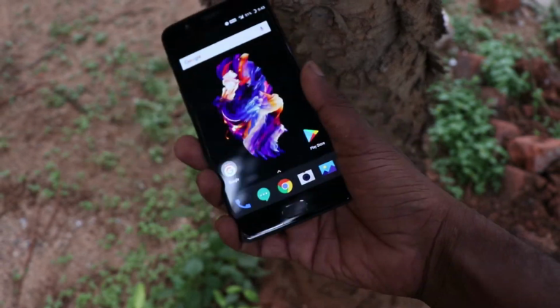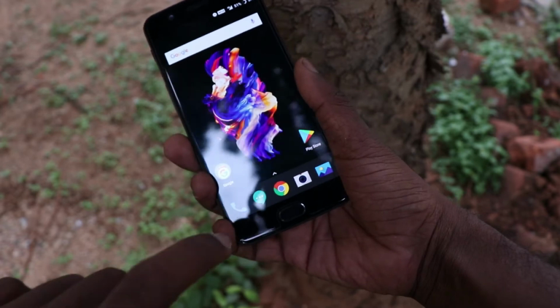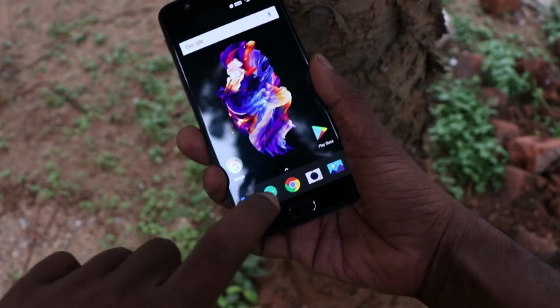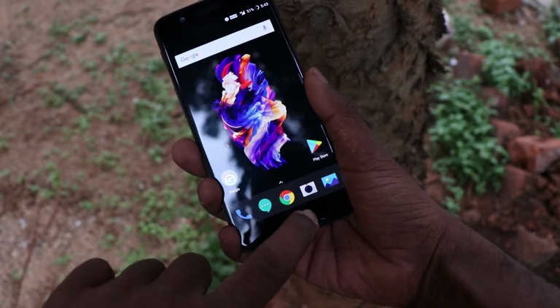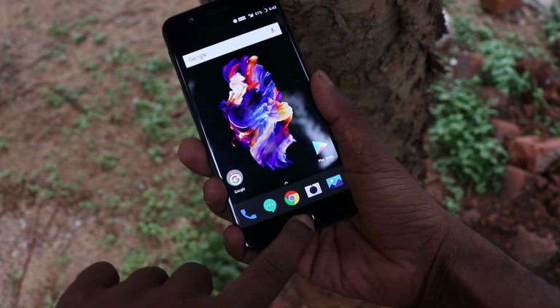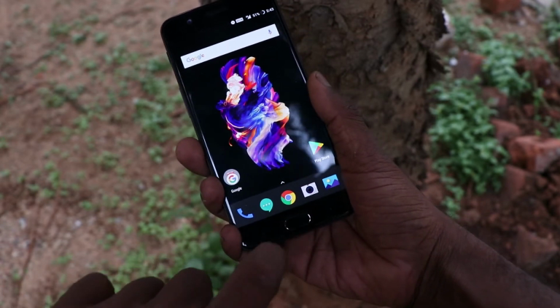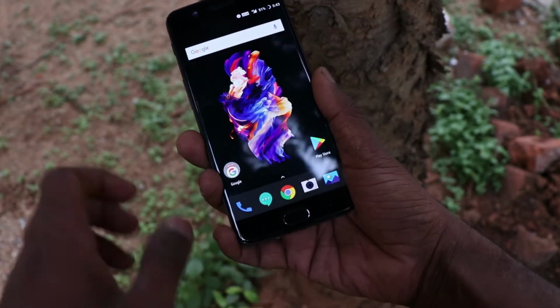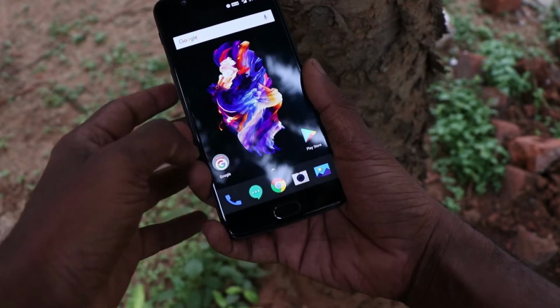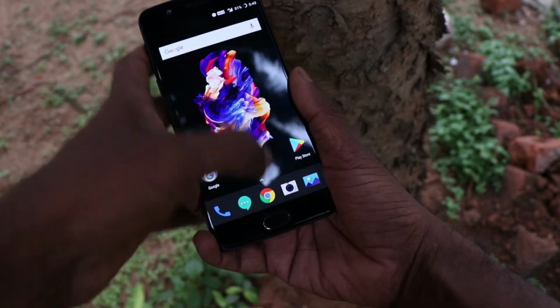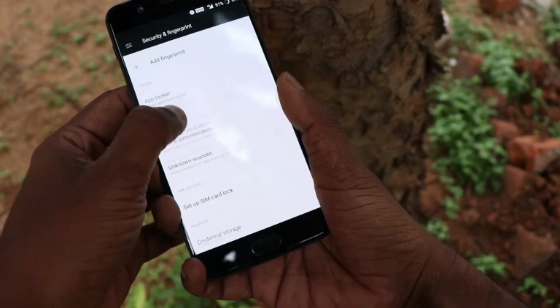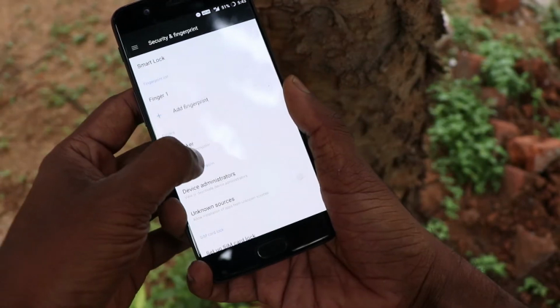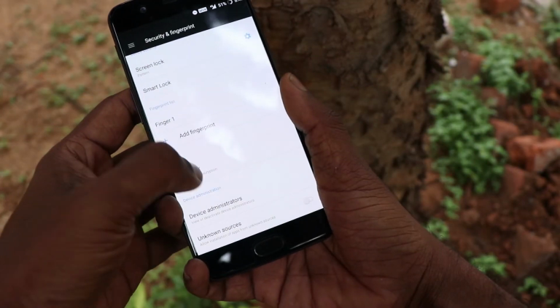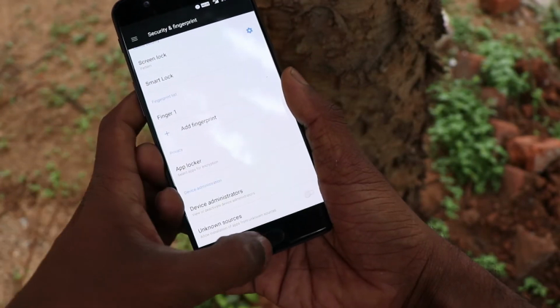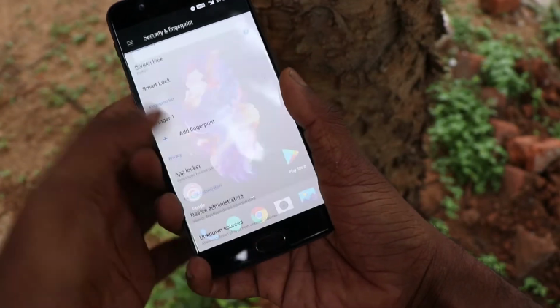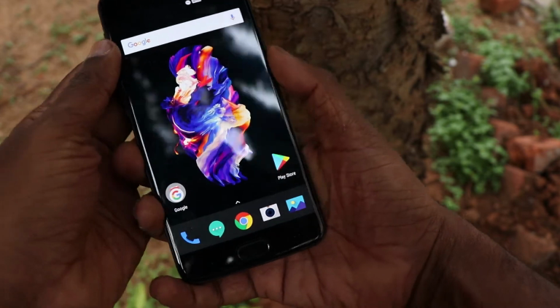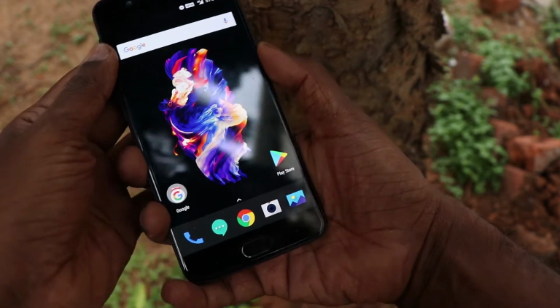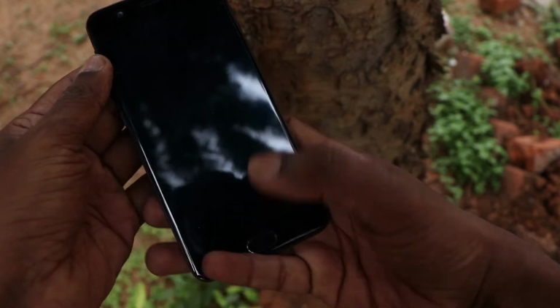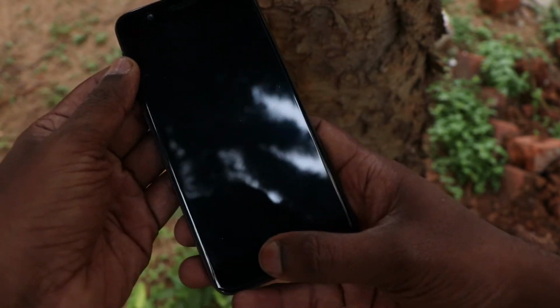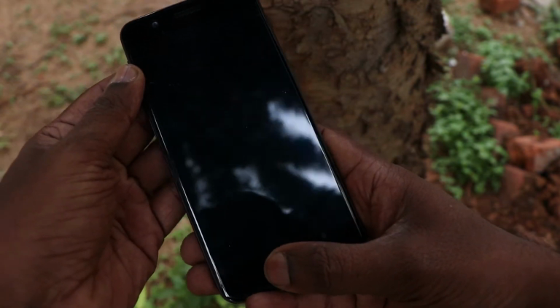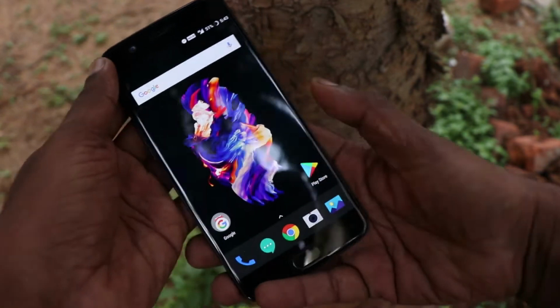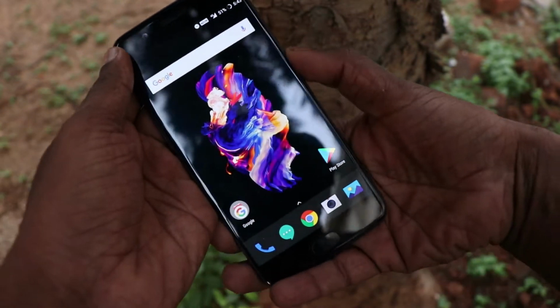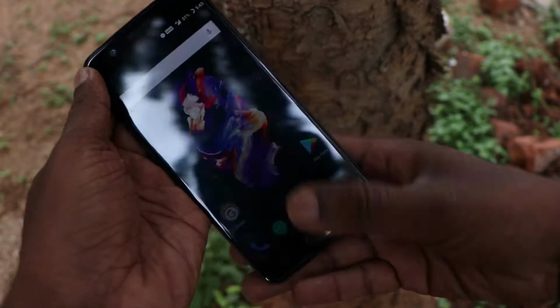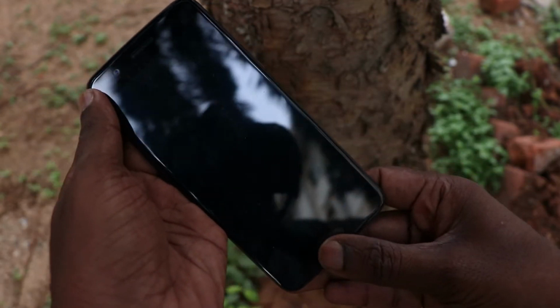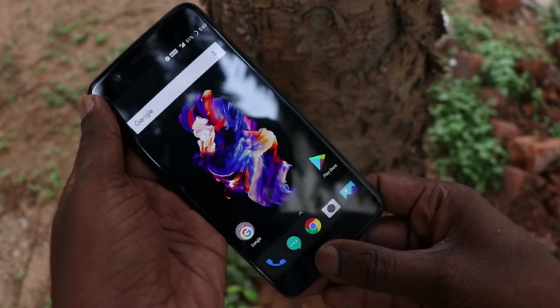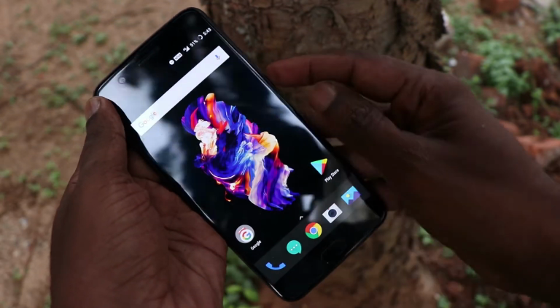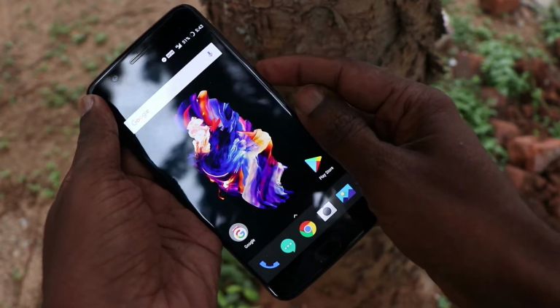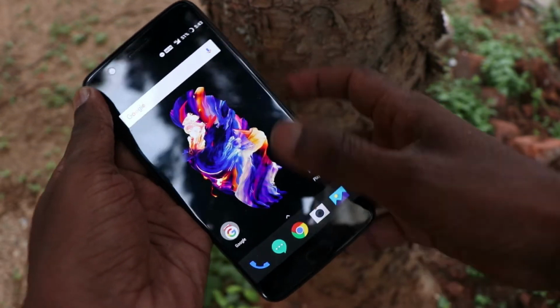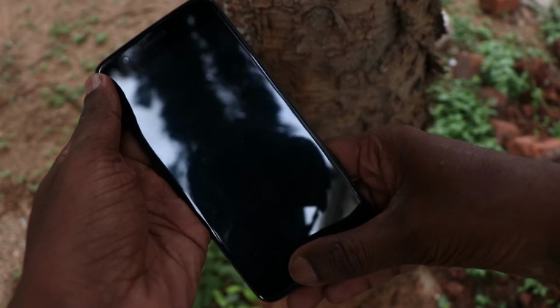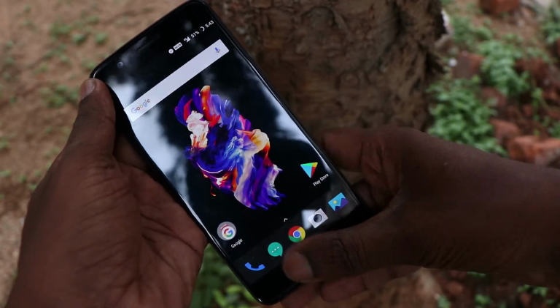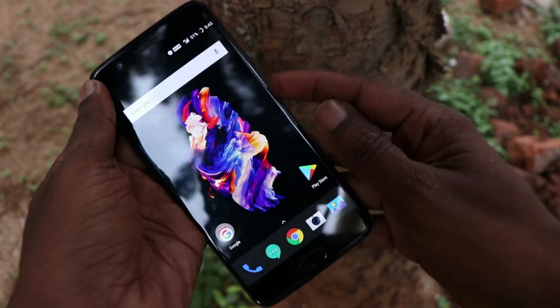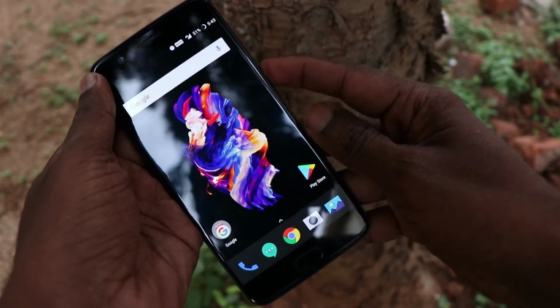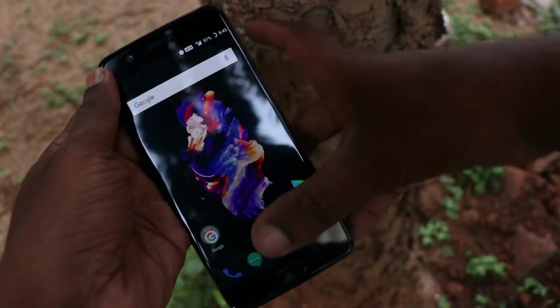The fingerprint sensor of the OnePlus 5 is placed in the front. The home button acts as the fingerprint sensor. It's a touch button — you don't have to press hard, just a touch enables the fingerprint sensor.